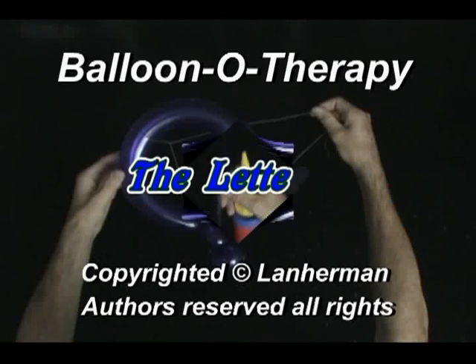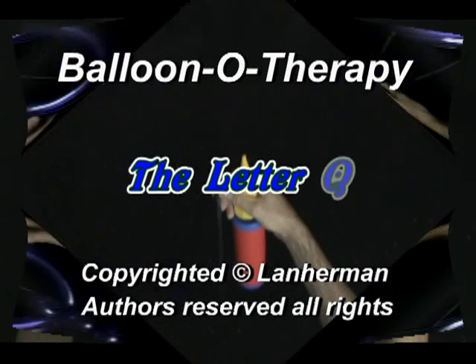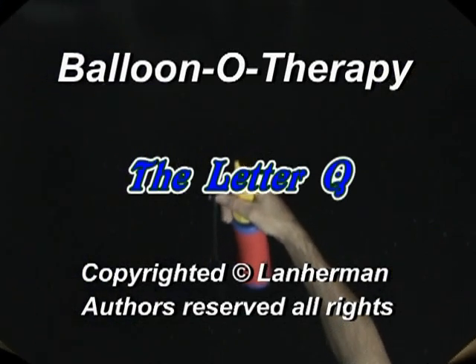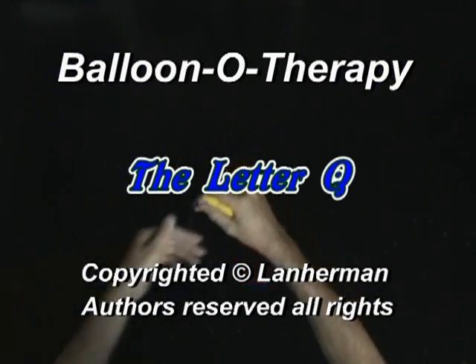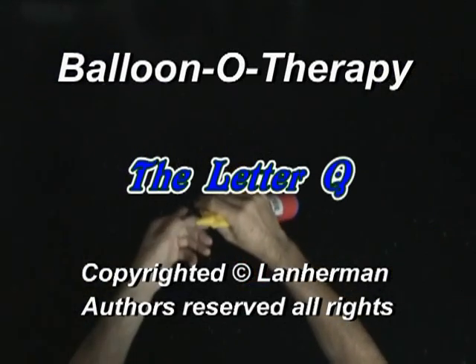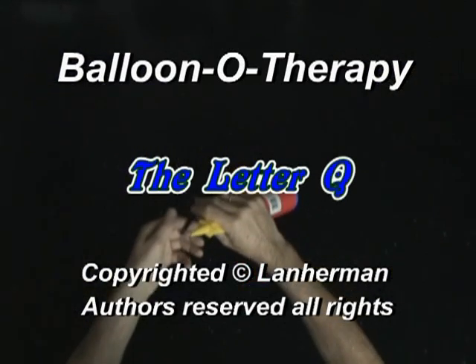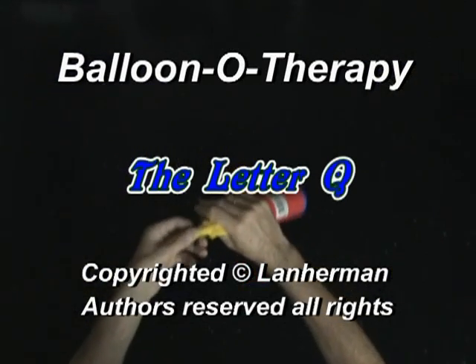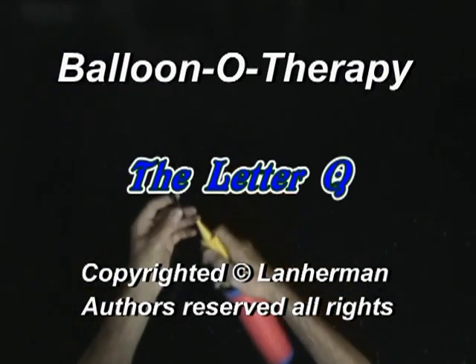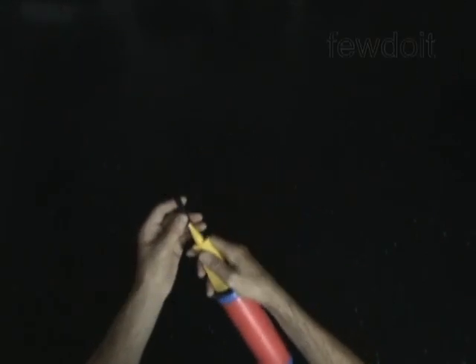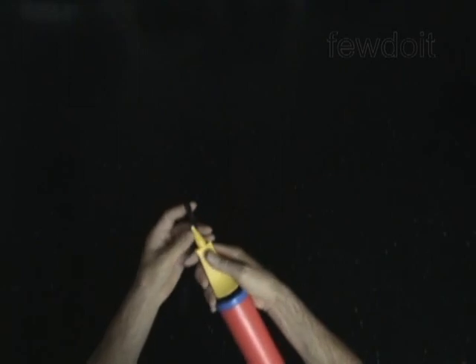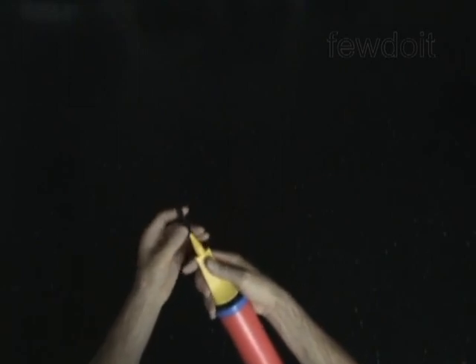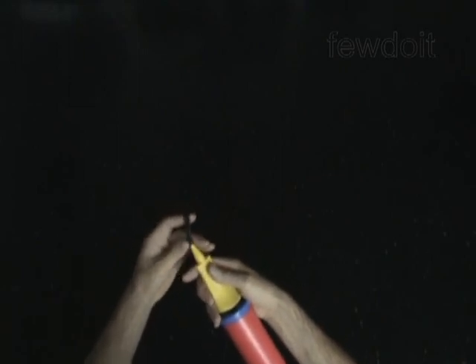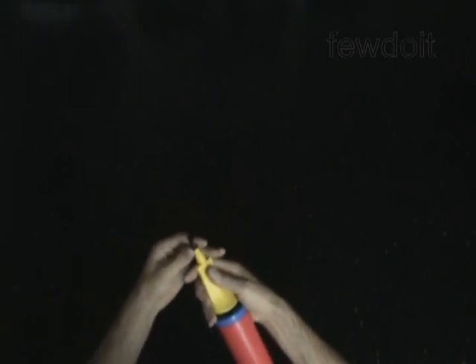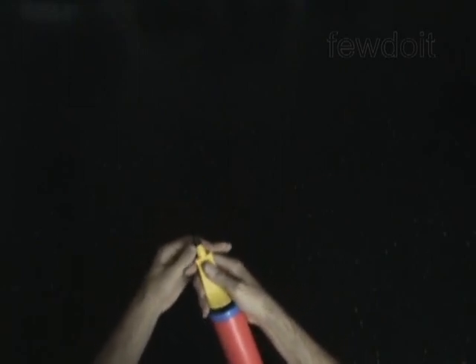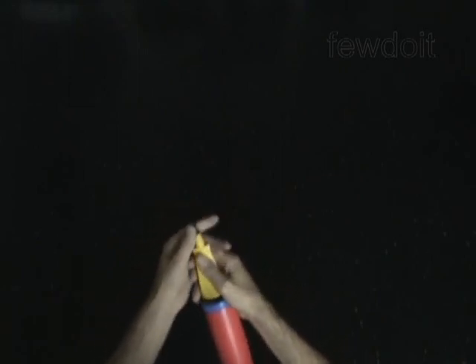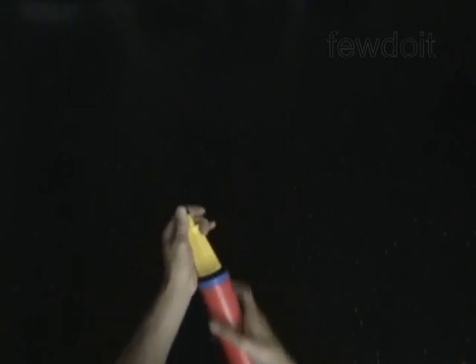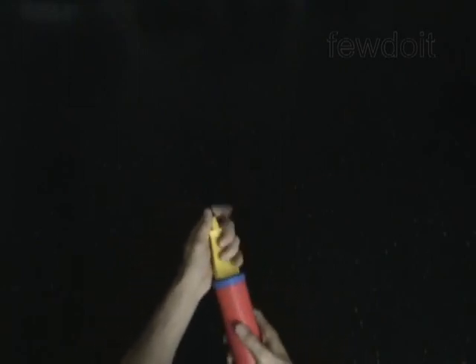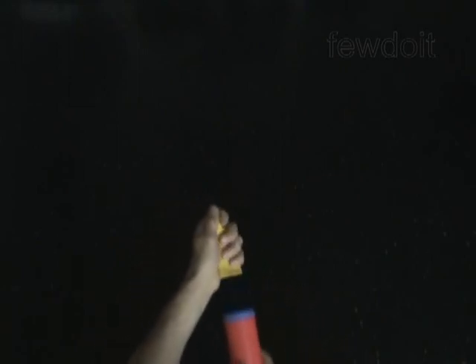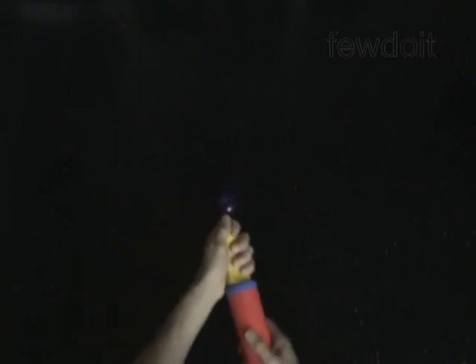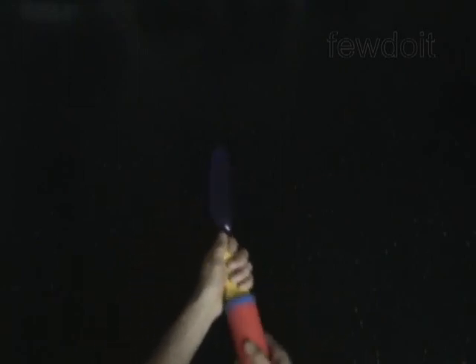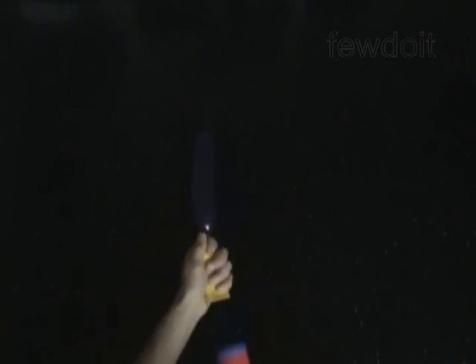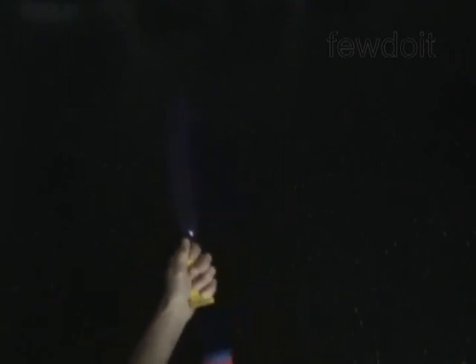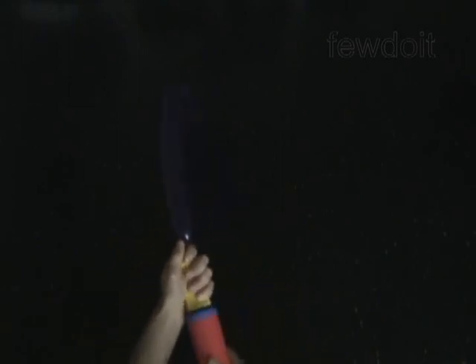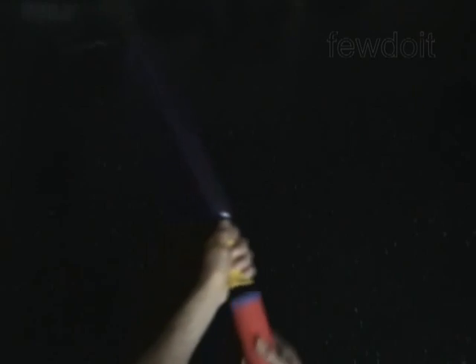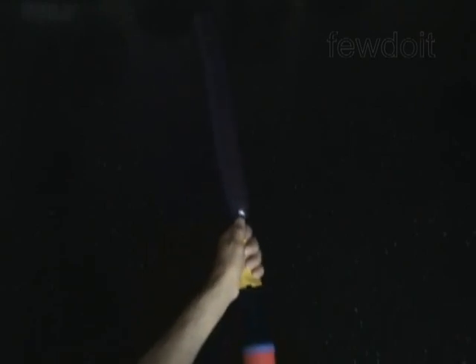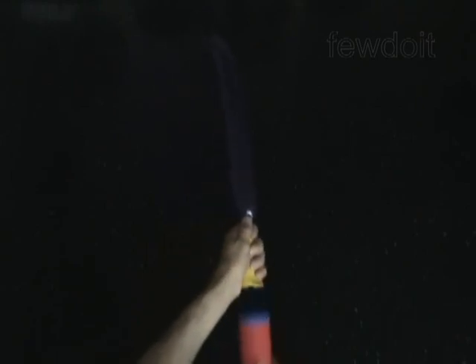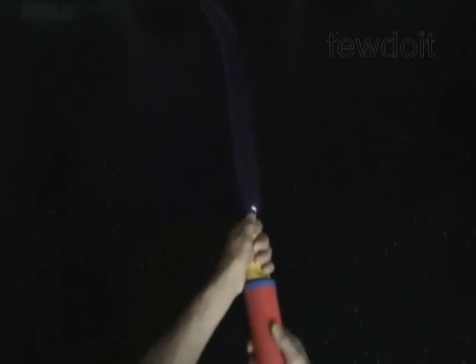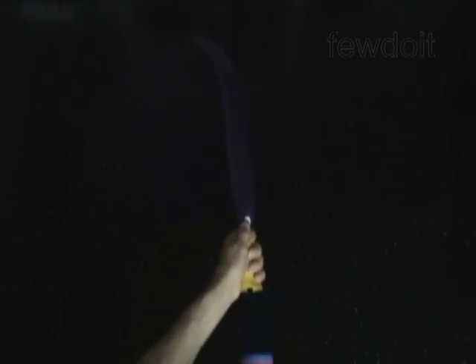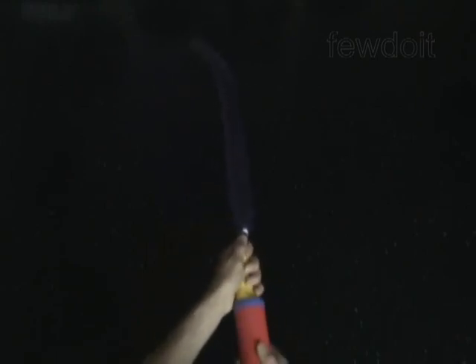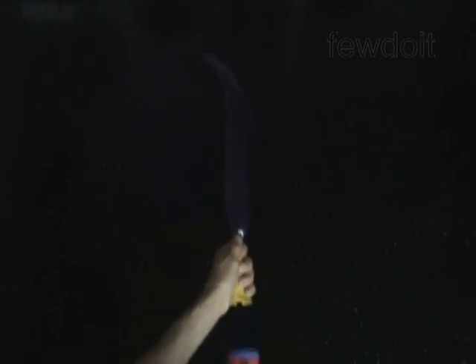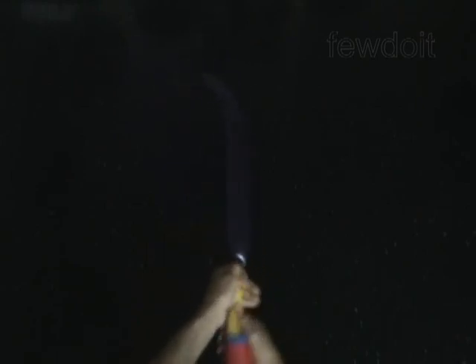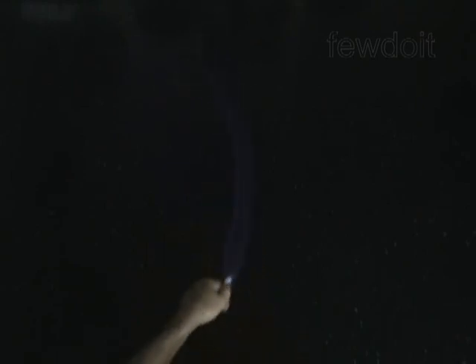Hello. We are going to make a letter Q. Inflate a balloon leaving a 4 inch flat tail.